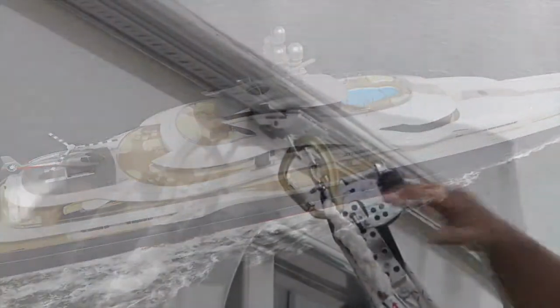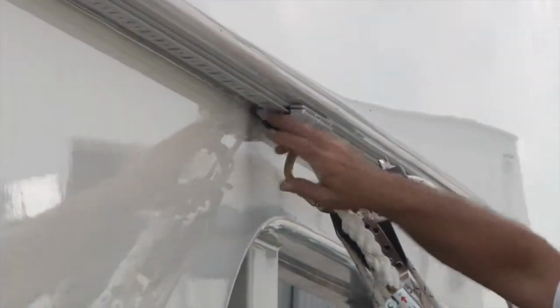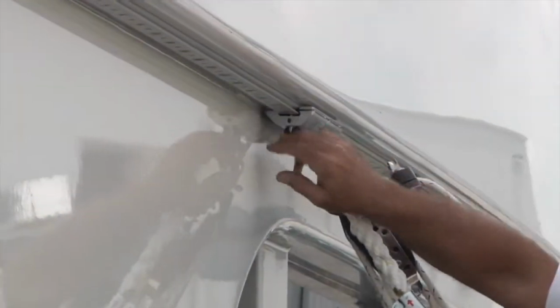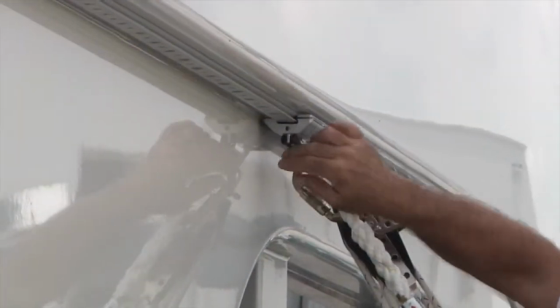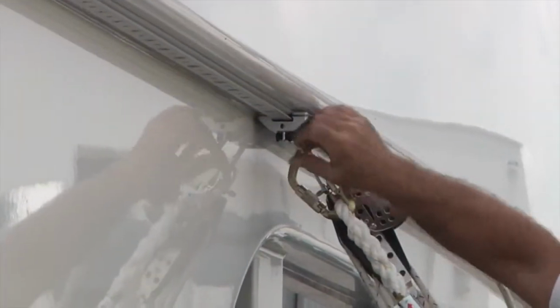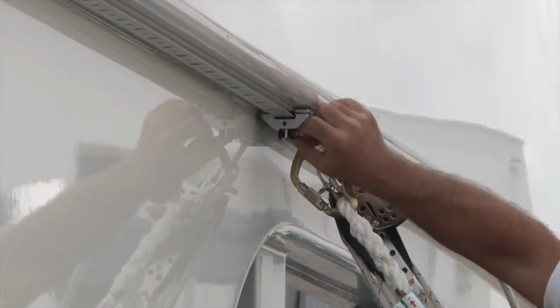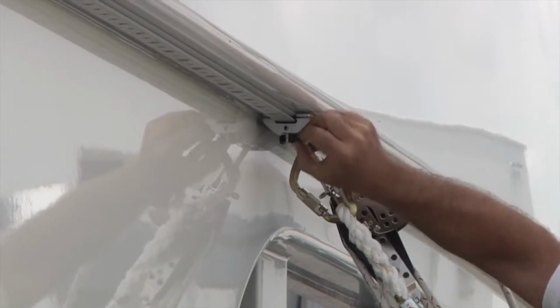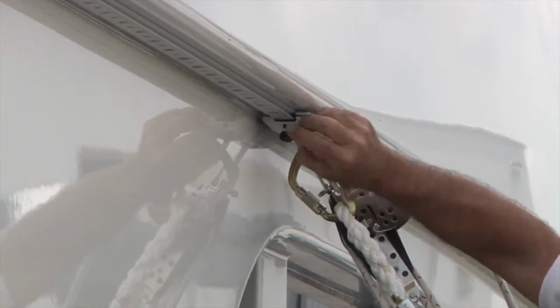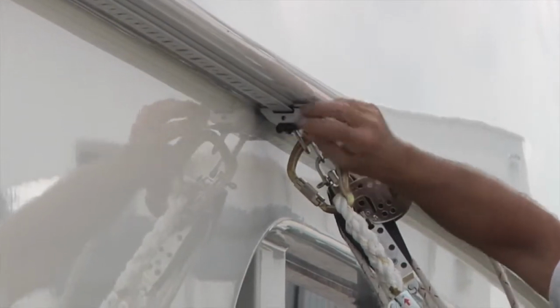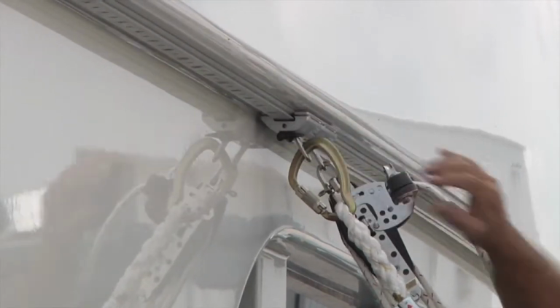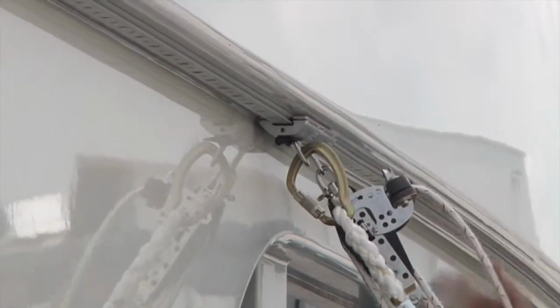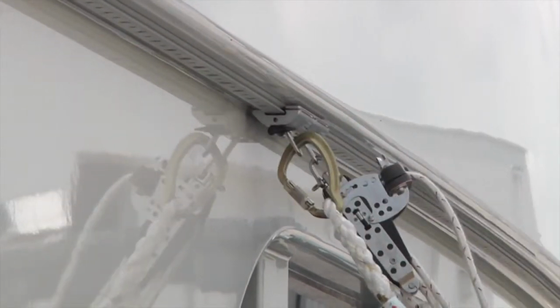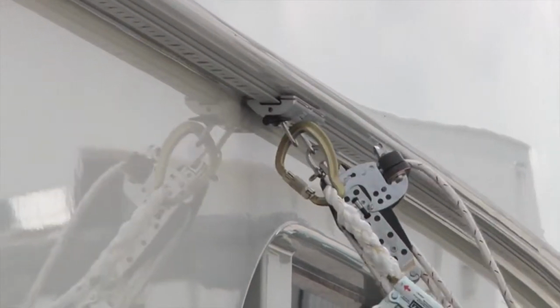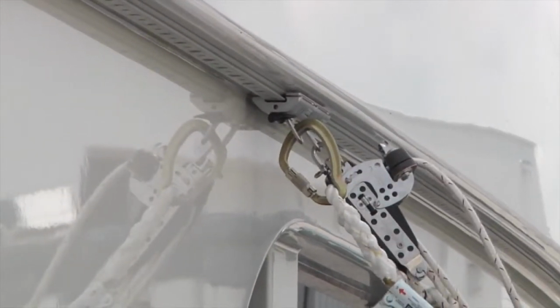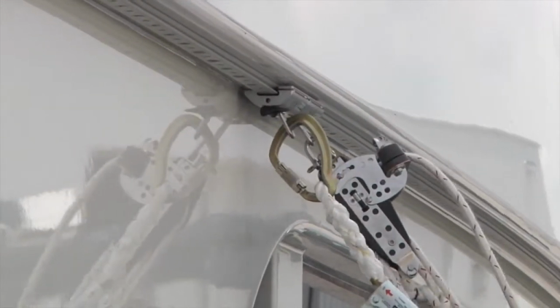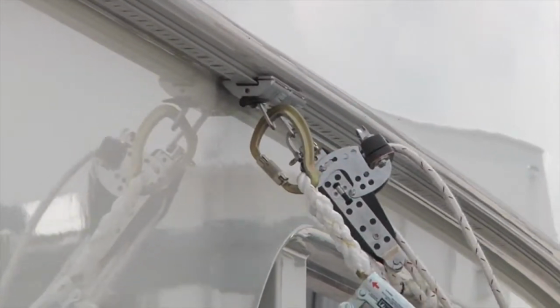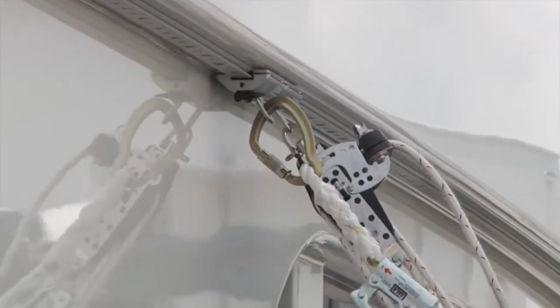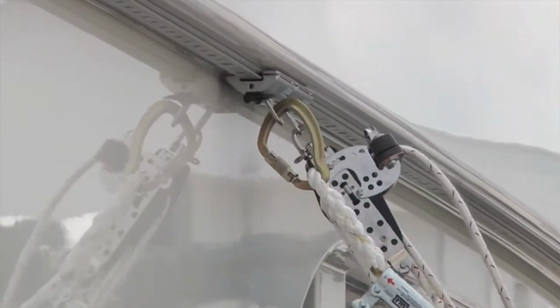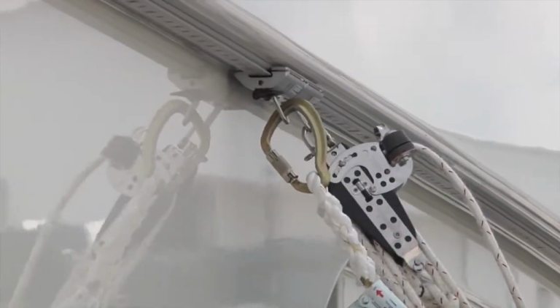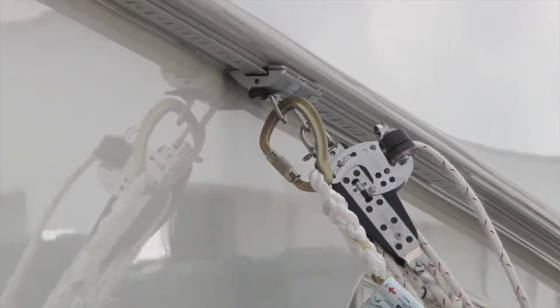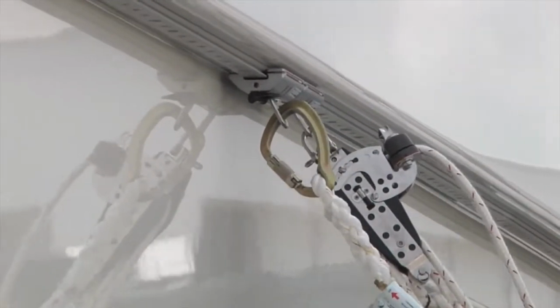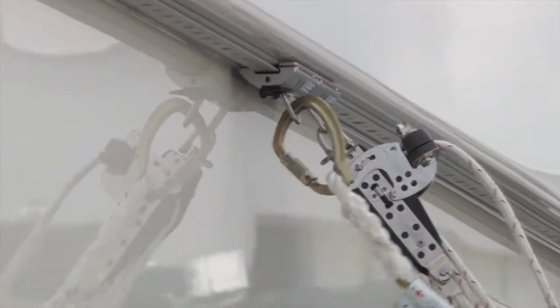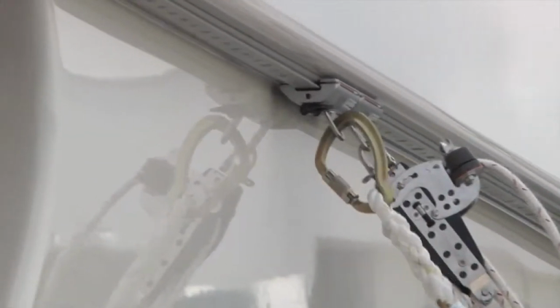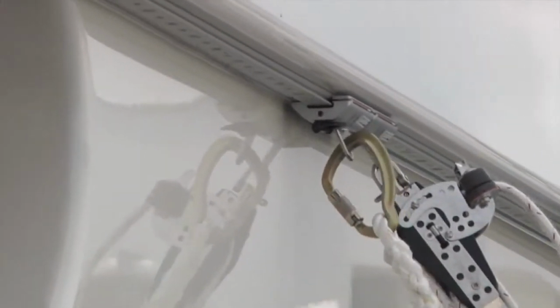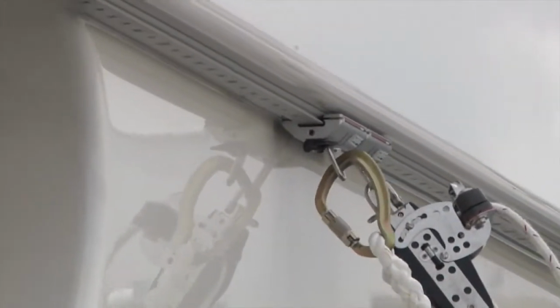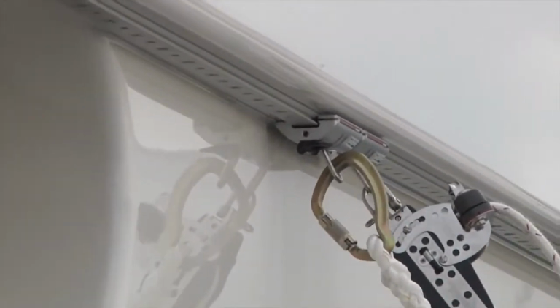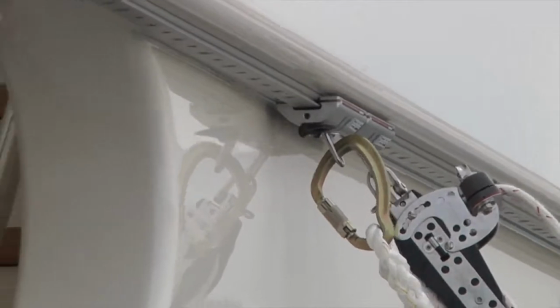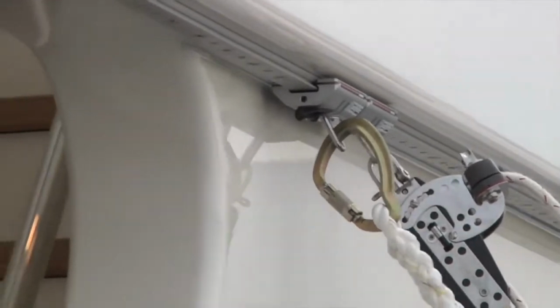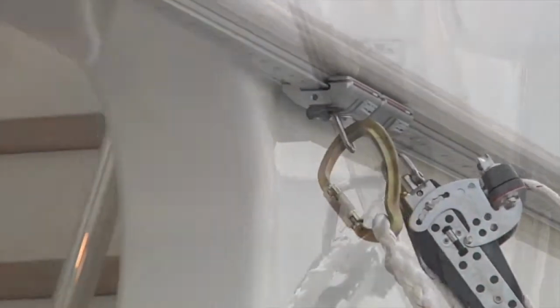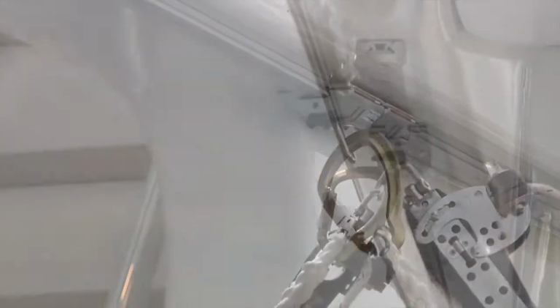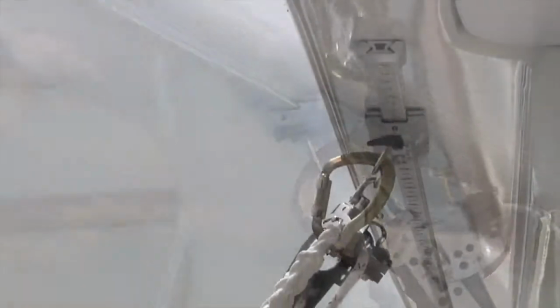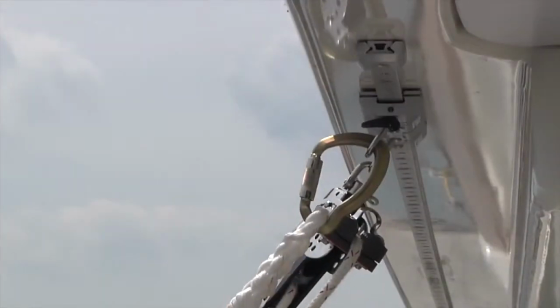Move between working positions by disengaging the pin stop and rolling smoothly to your next position, and lock in.